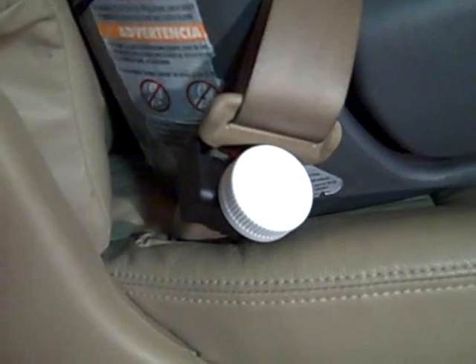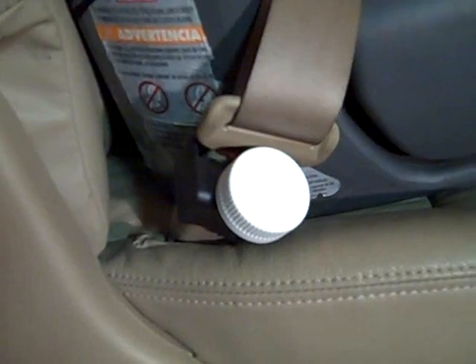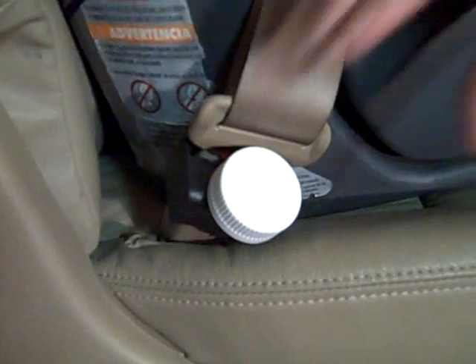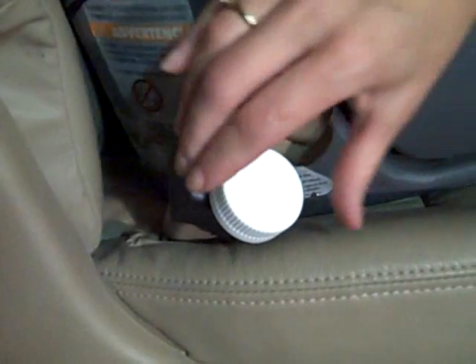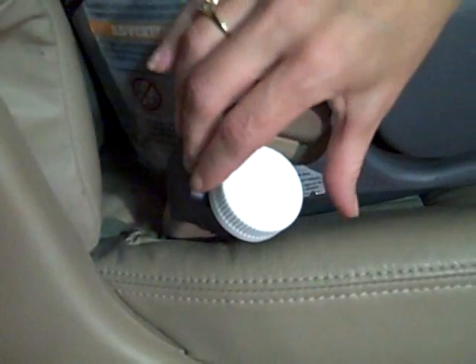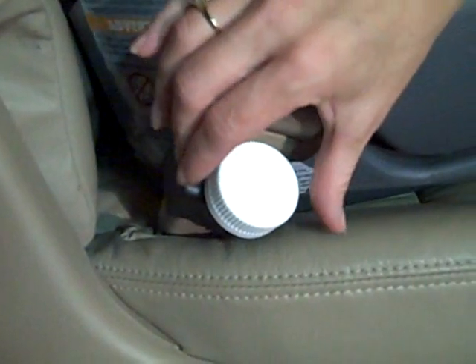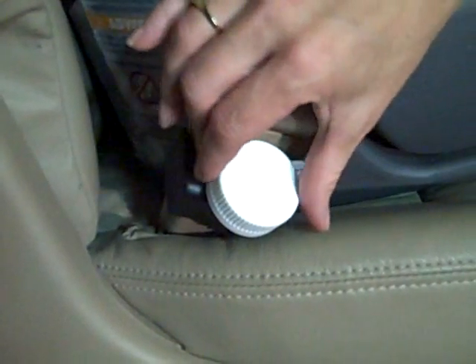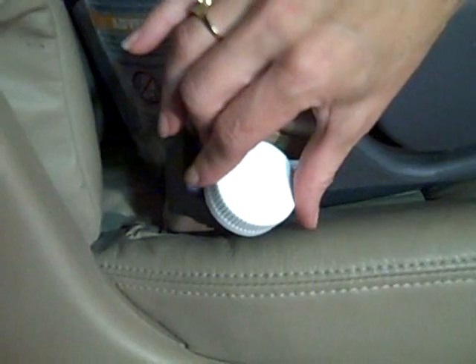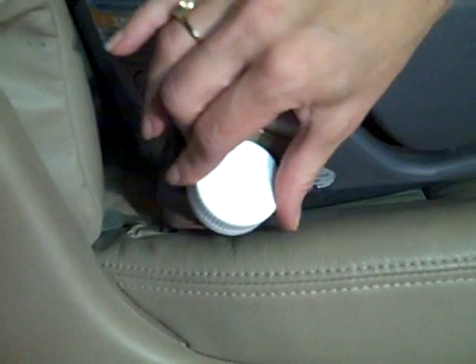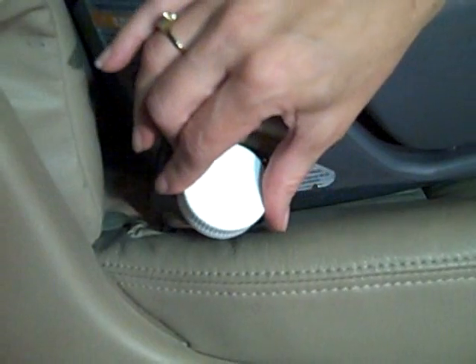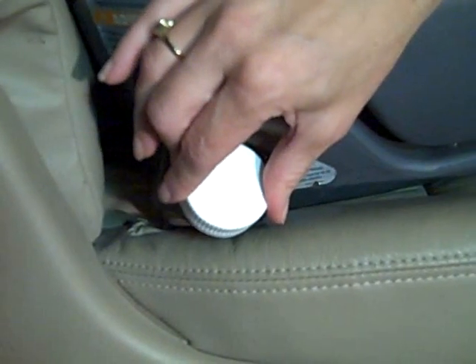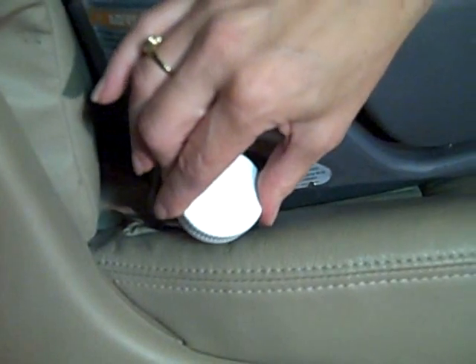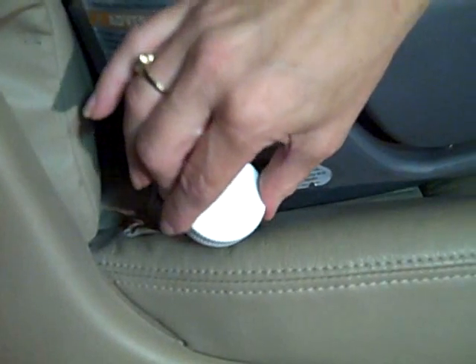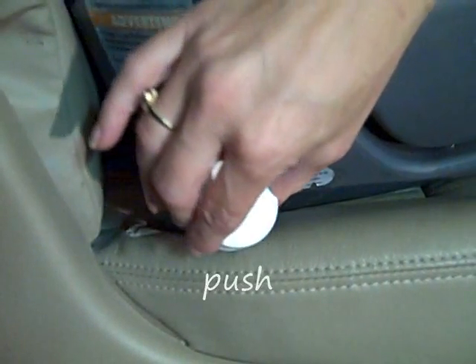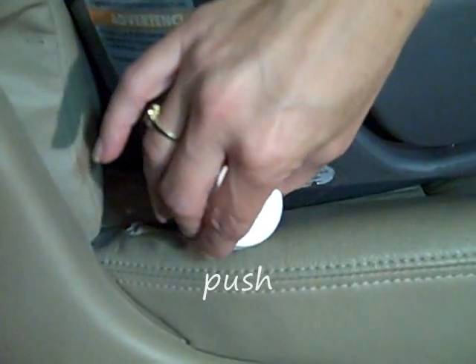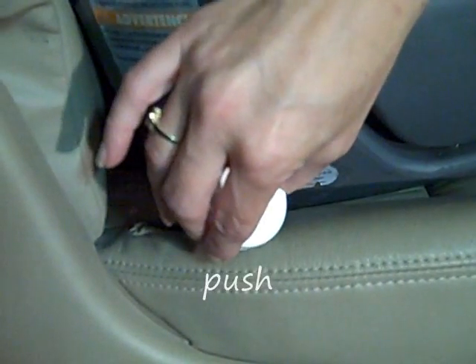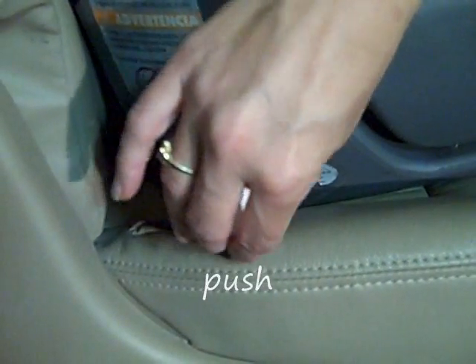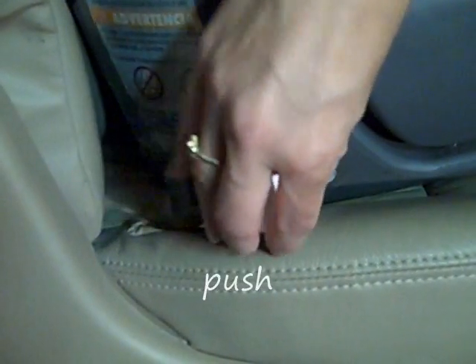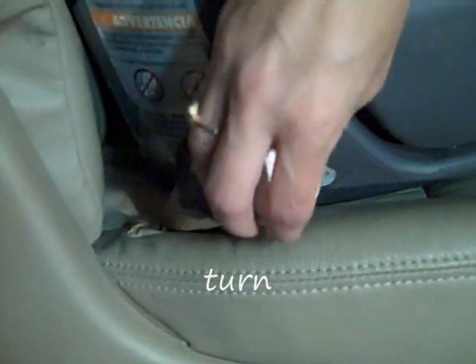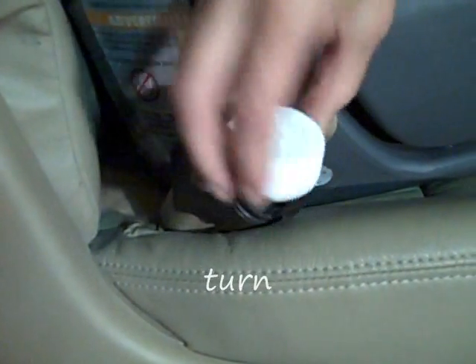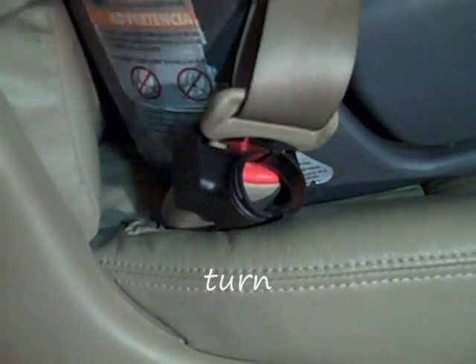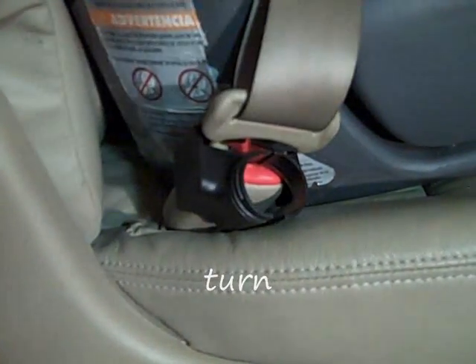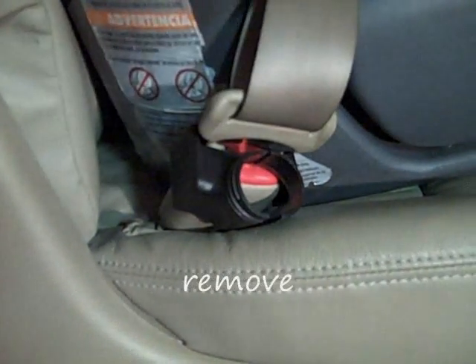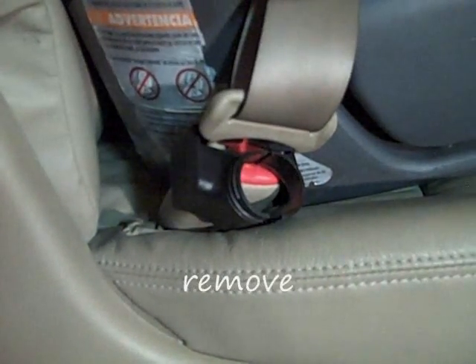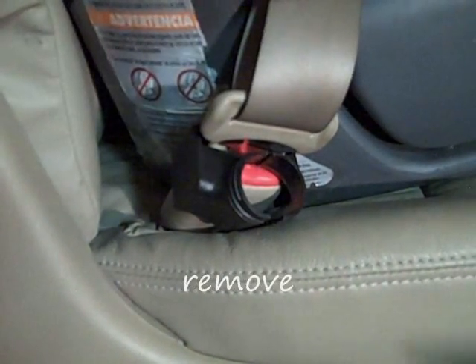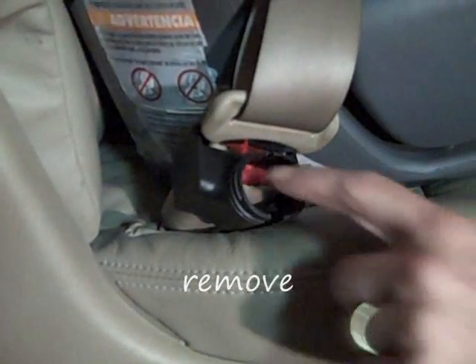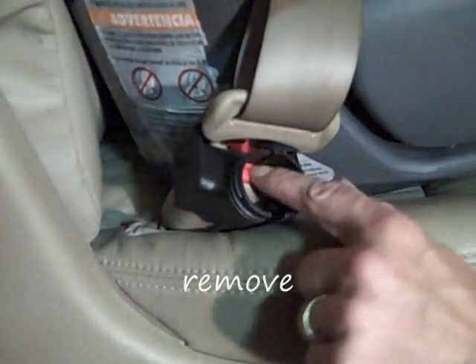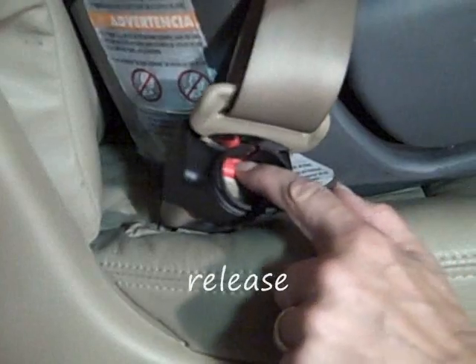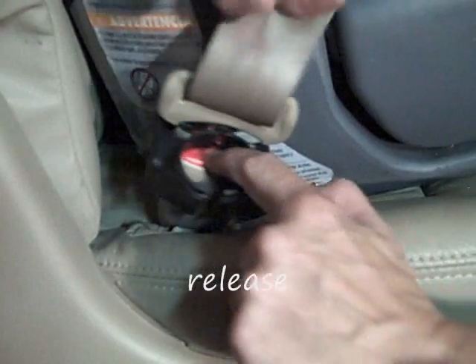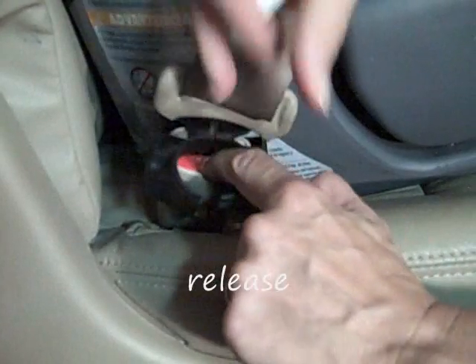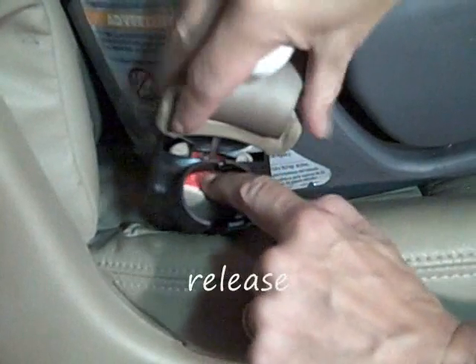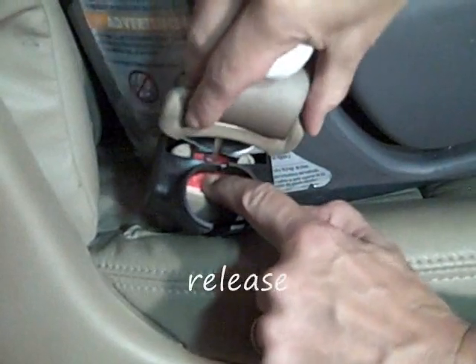Removing your child's seat belt is as easy as push, turn, remove, and release.